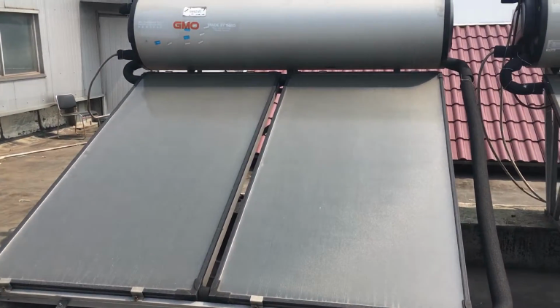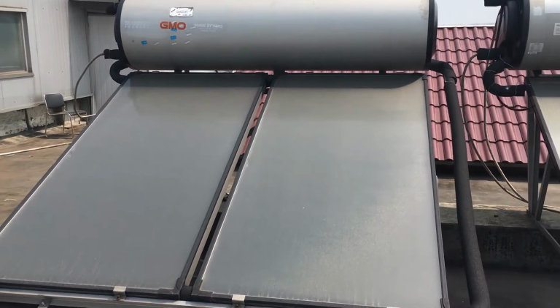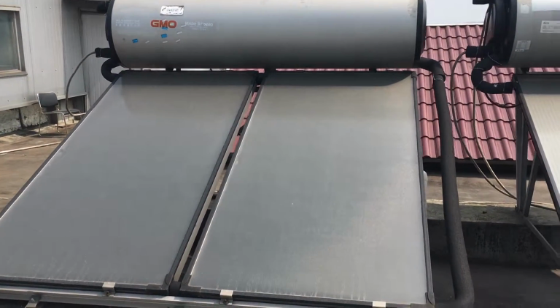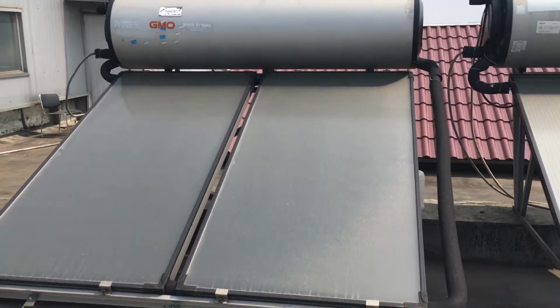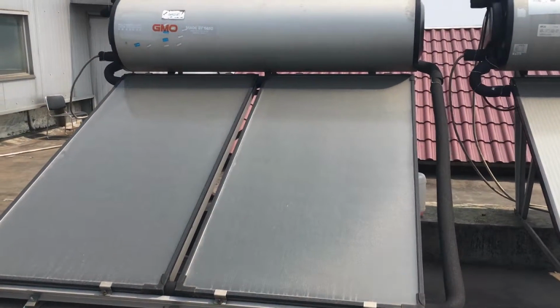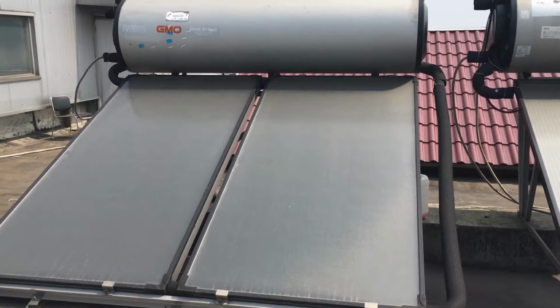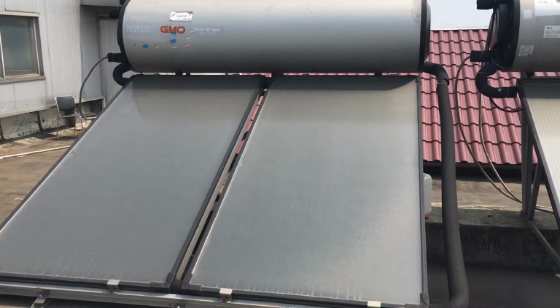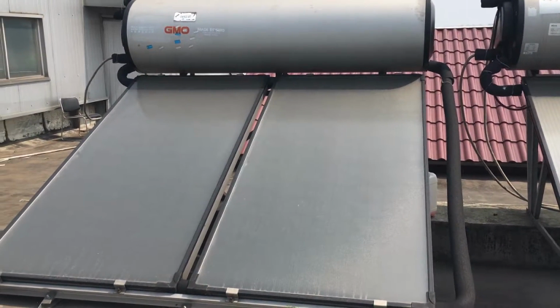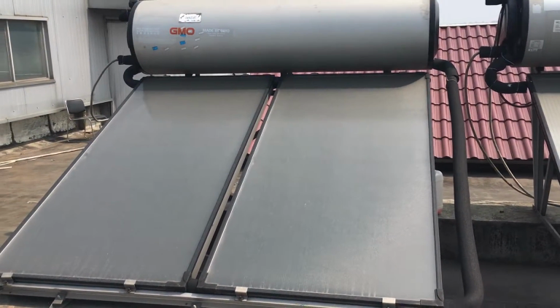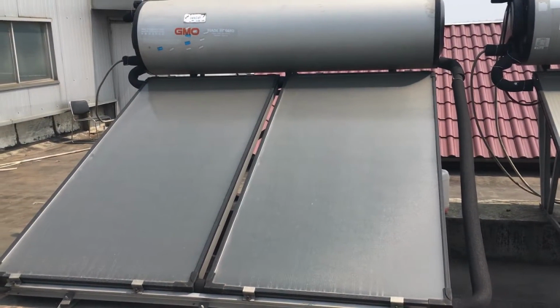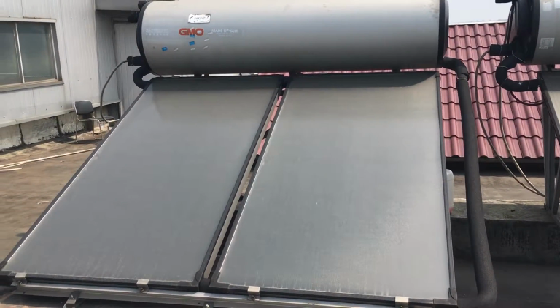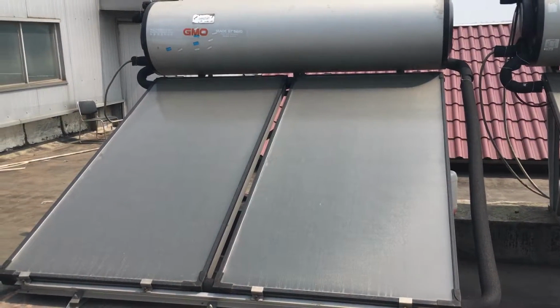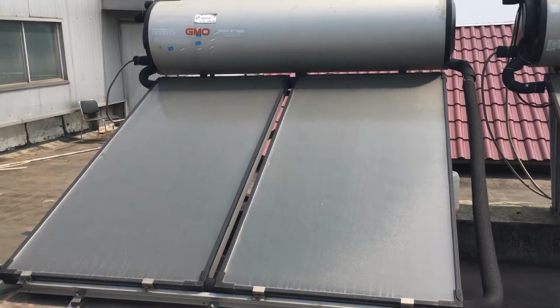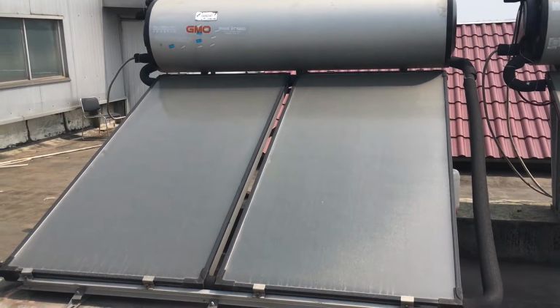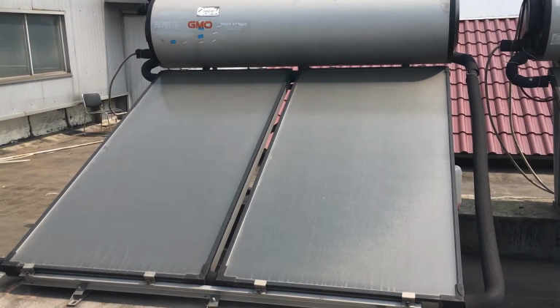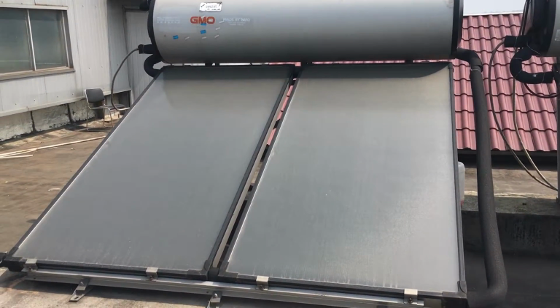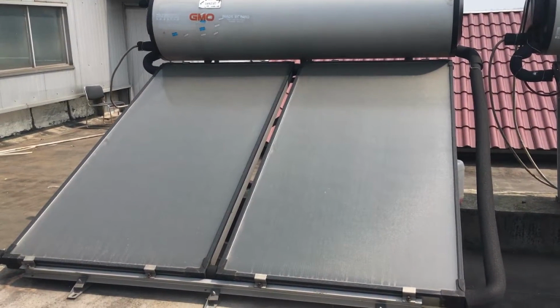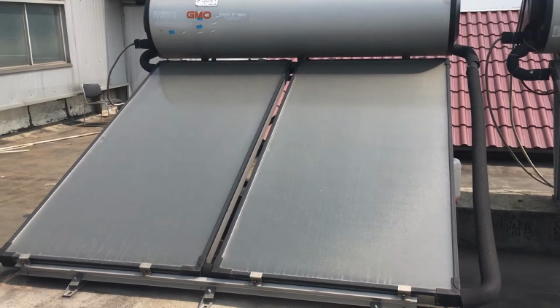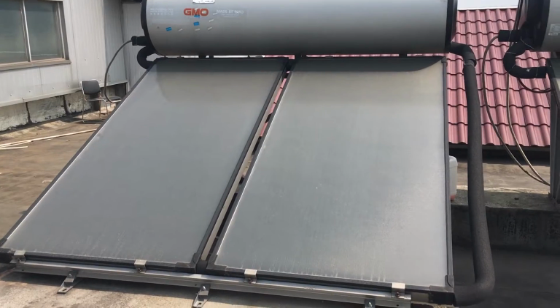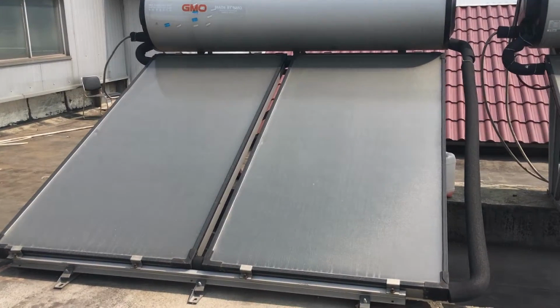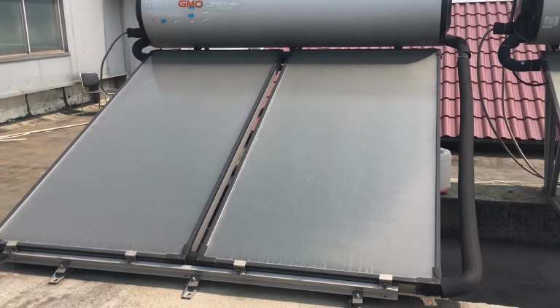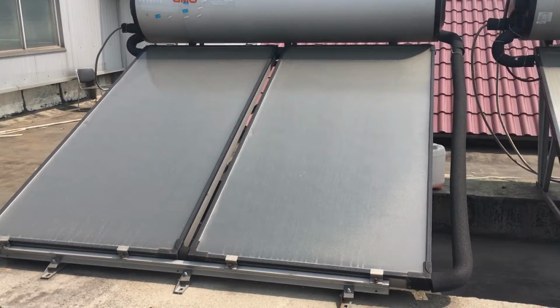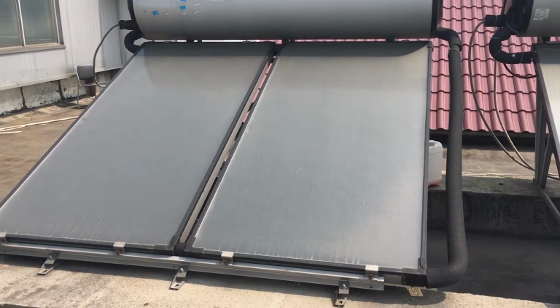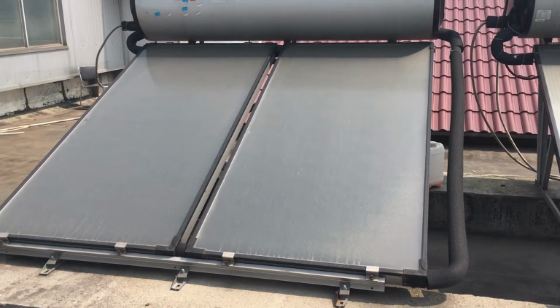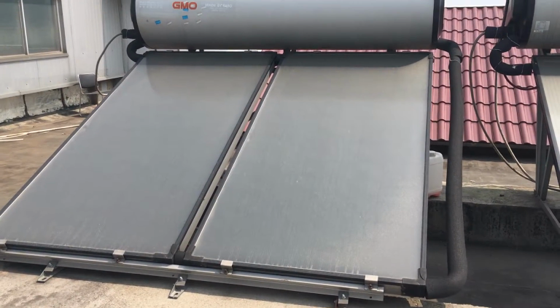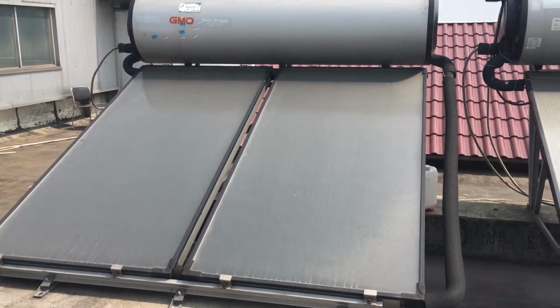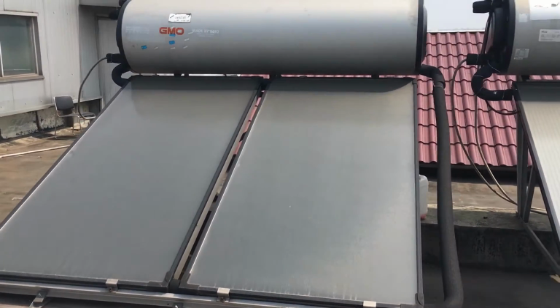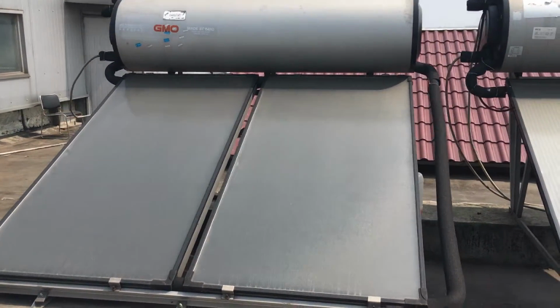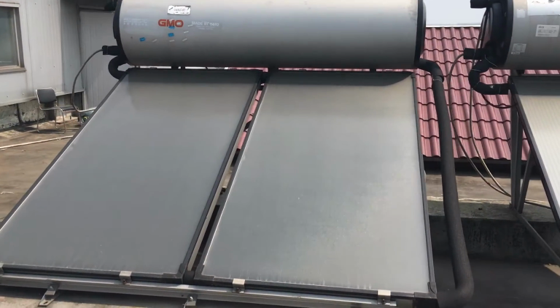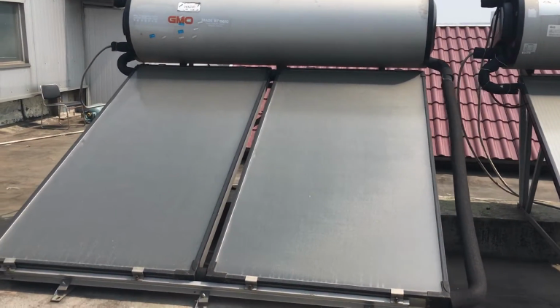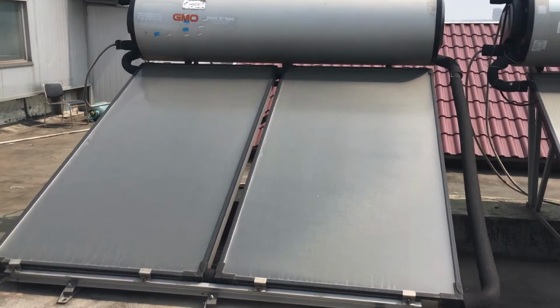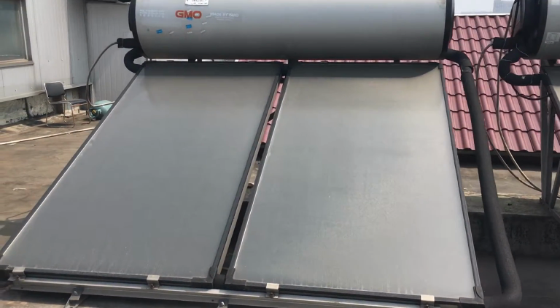This system comes with two panels, but we can also provide three panels for this system.